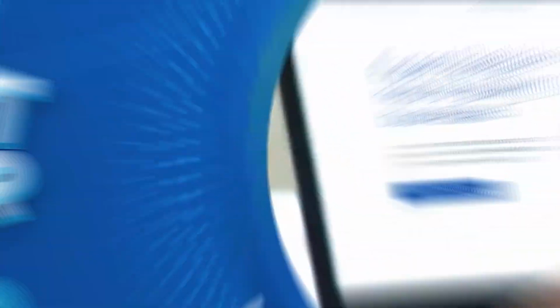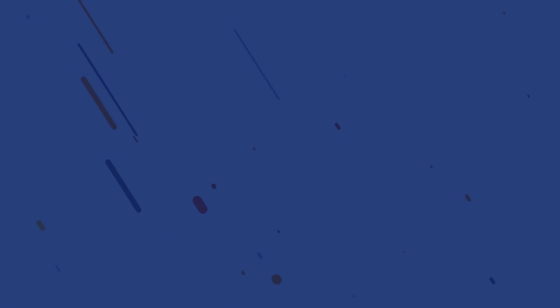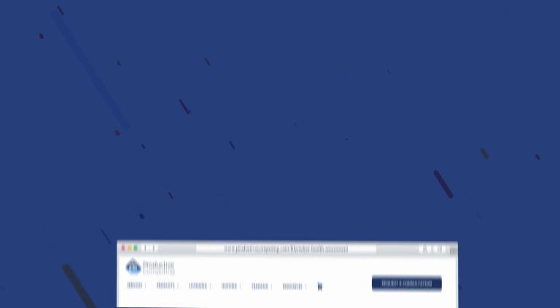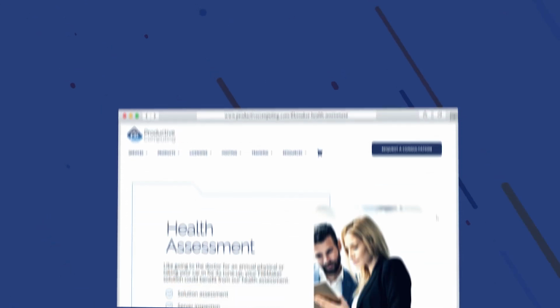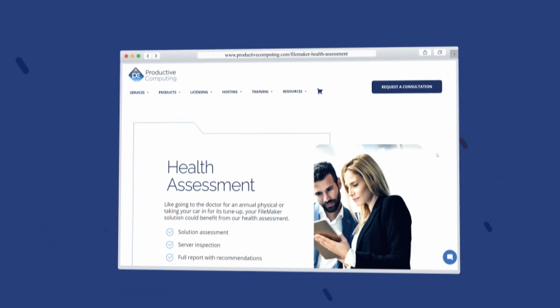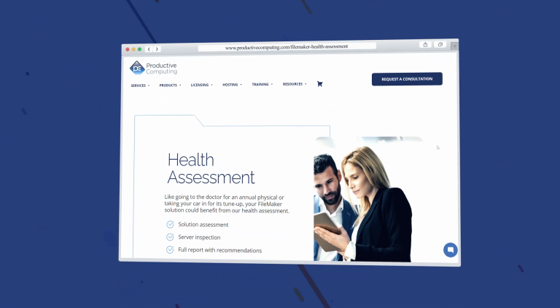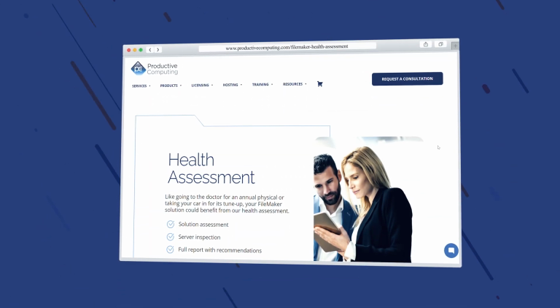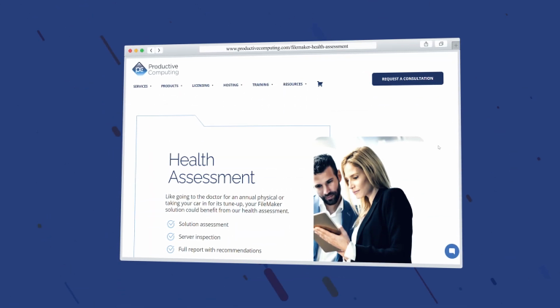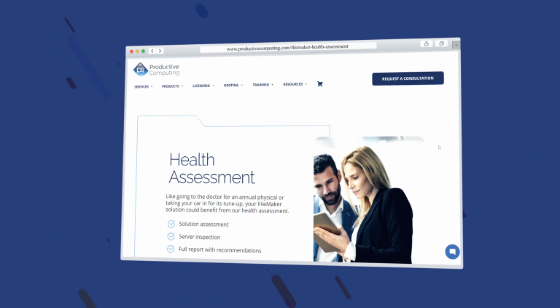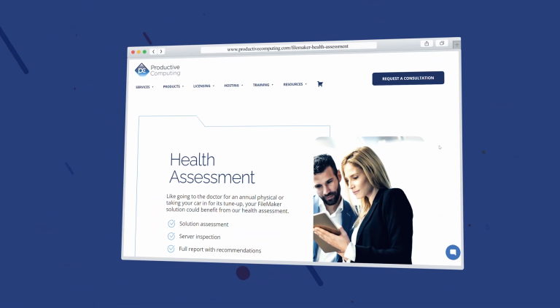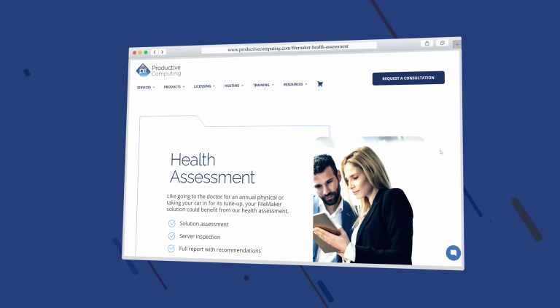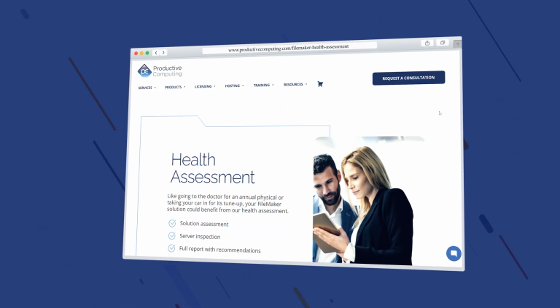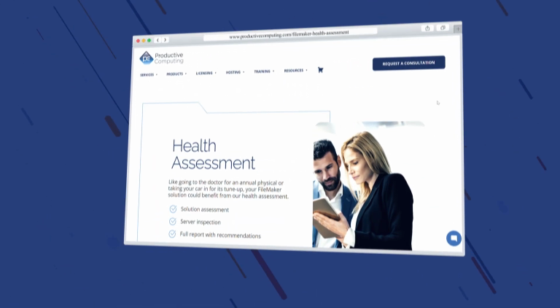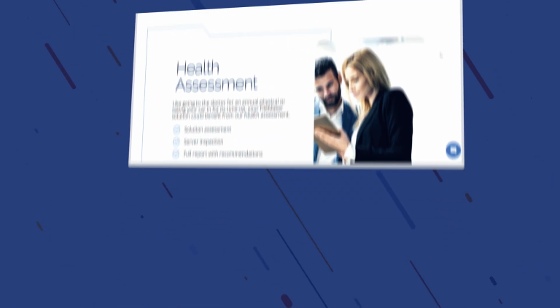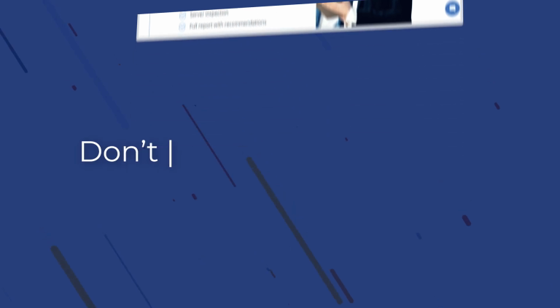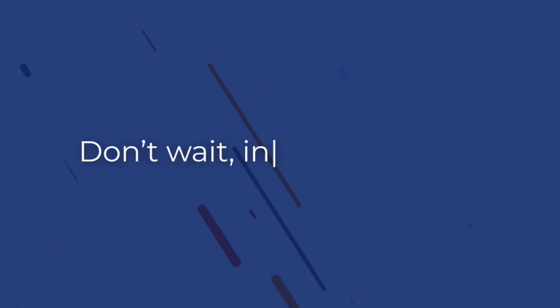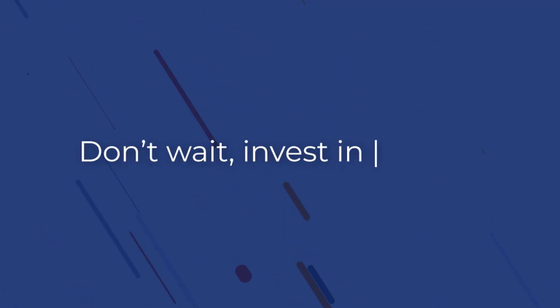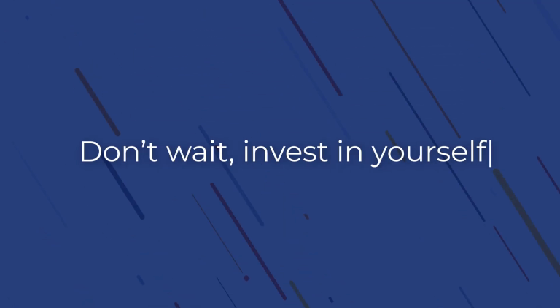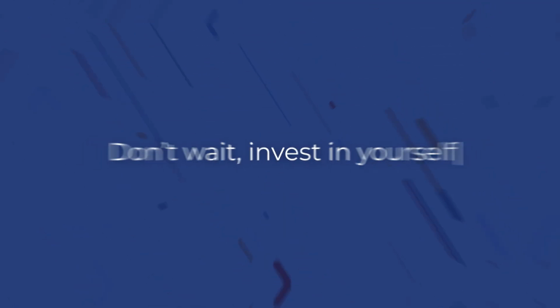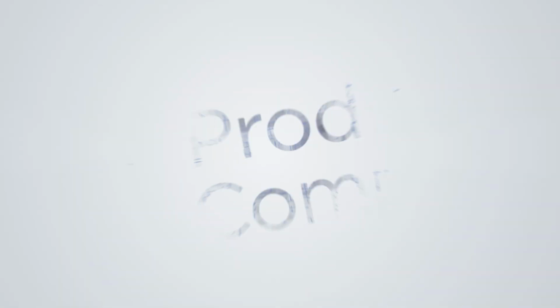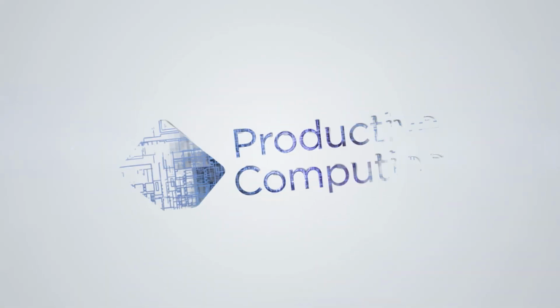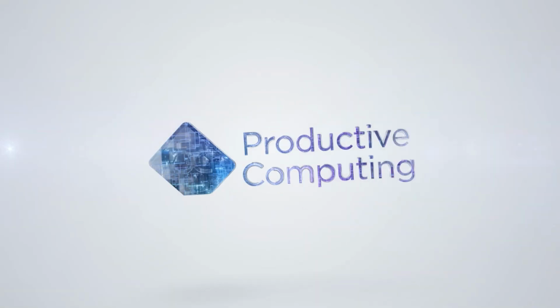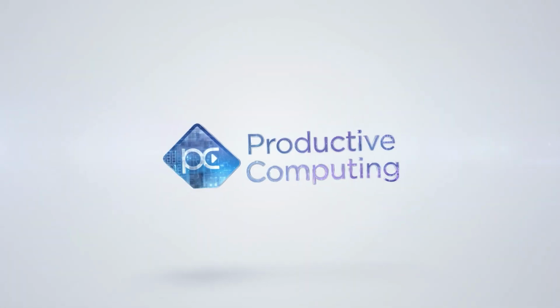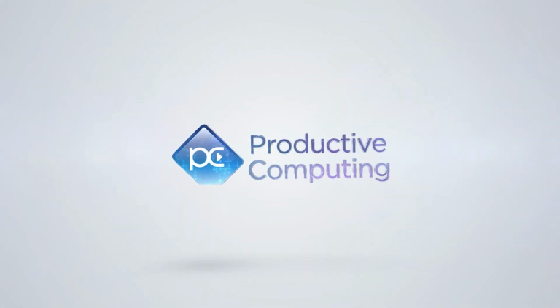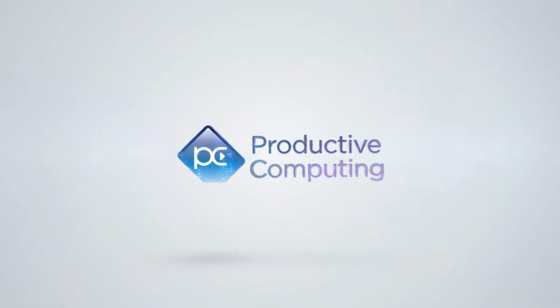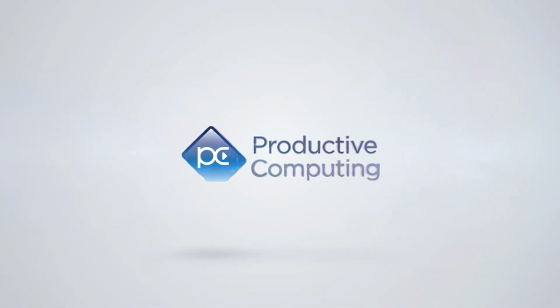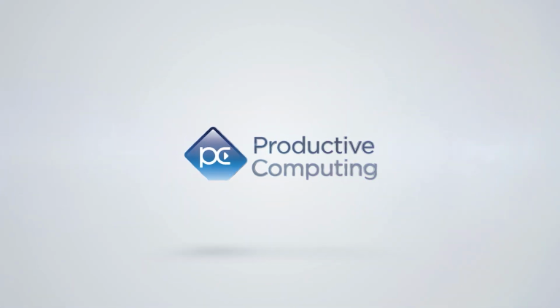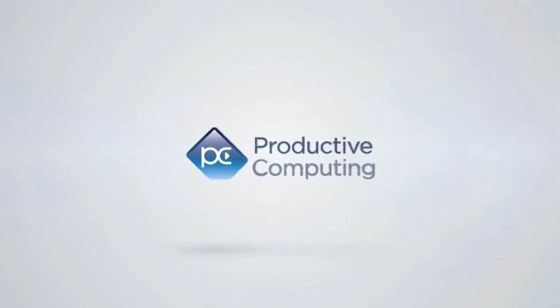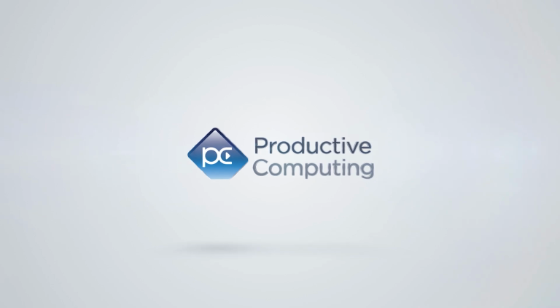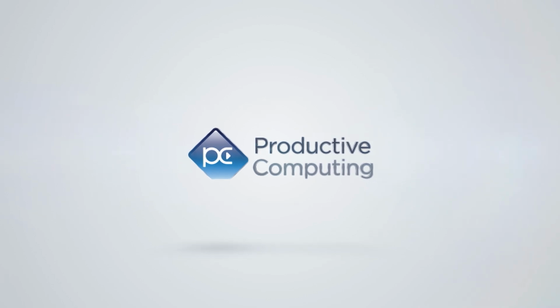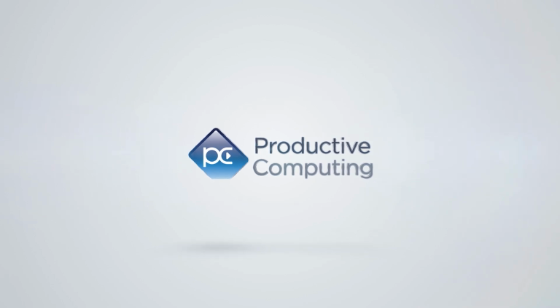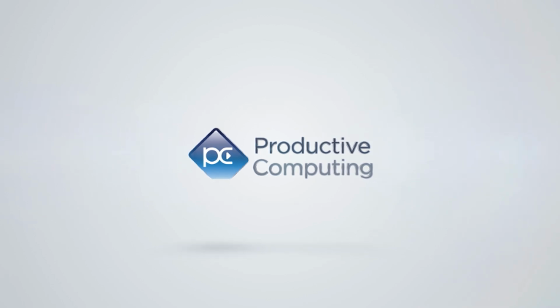New content and courses are added regularly, so there is always something engaging to learn. Don't wait. Invest in yourself. And let PCU help you expand your skills on the ever-changing Claris FileMaker Pro platform.